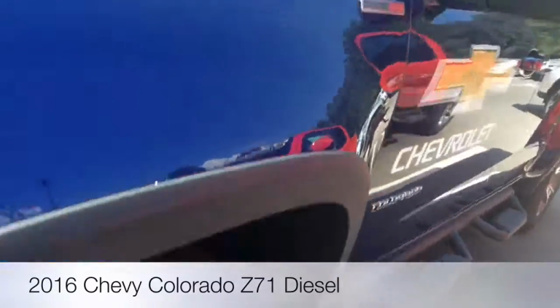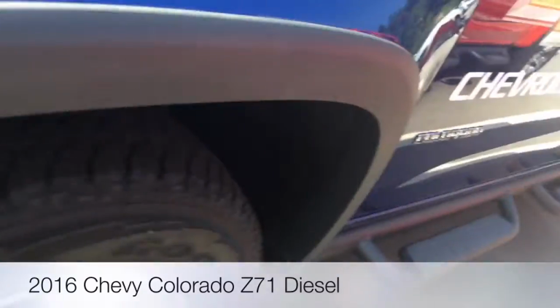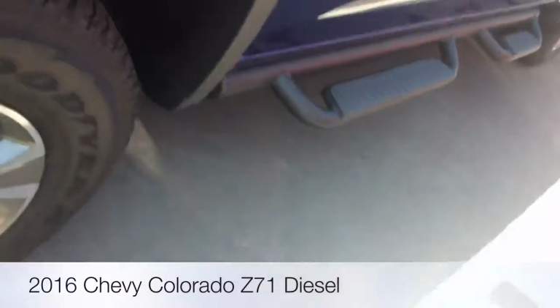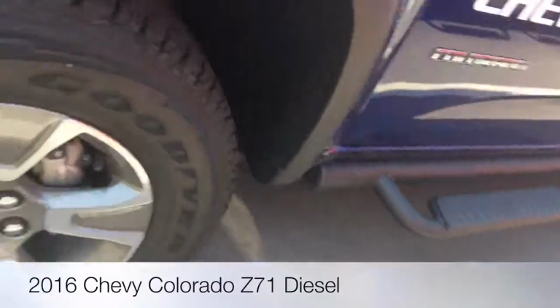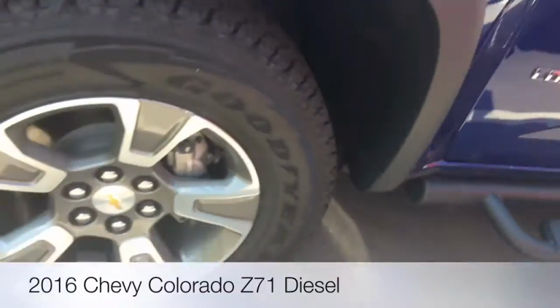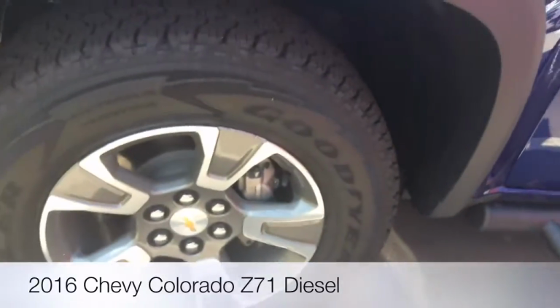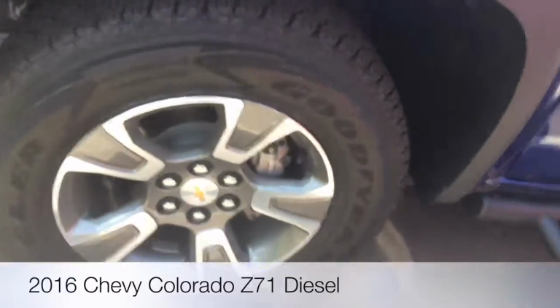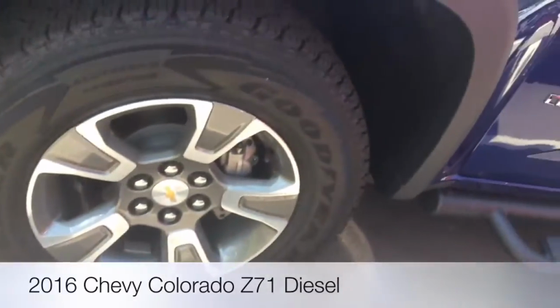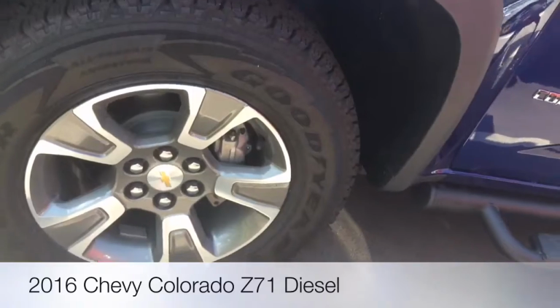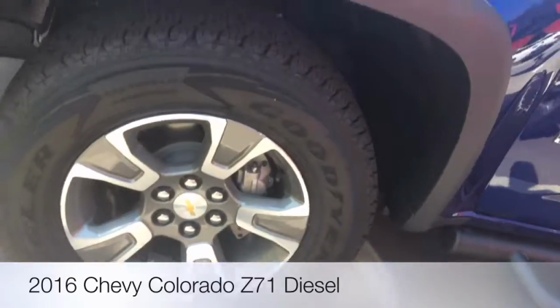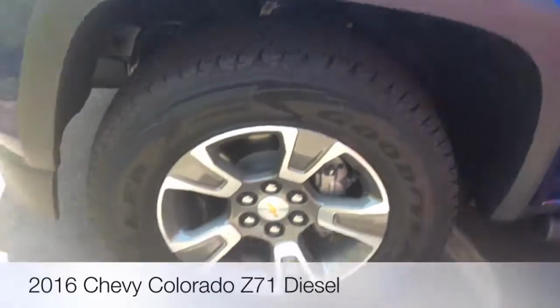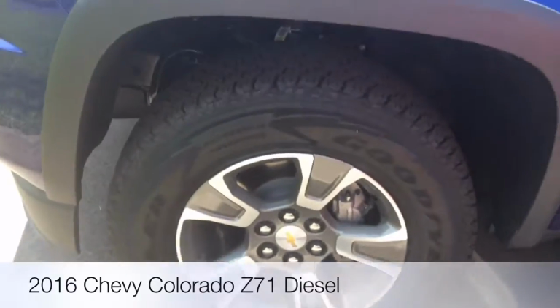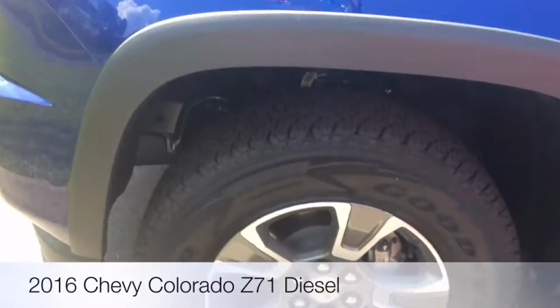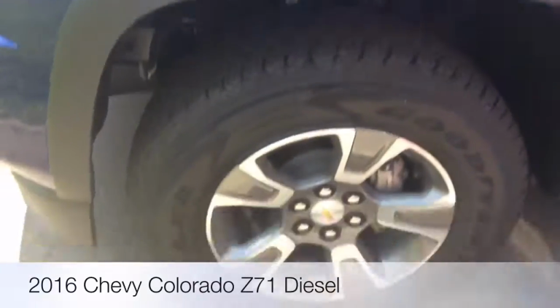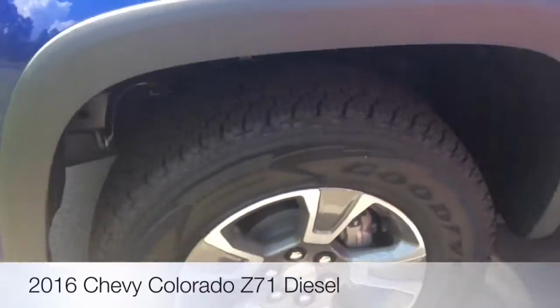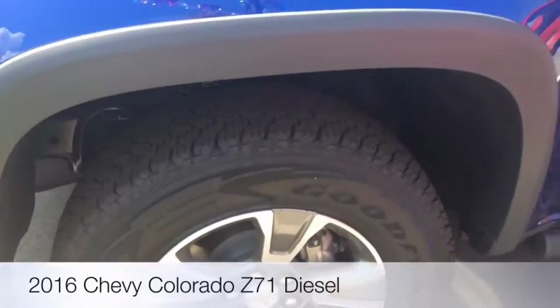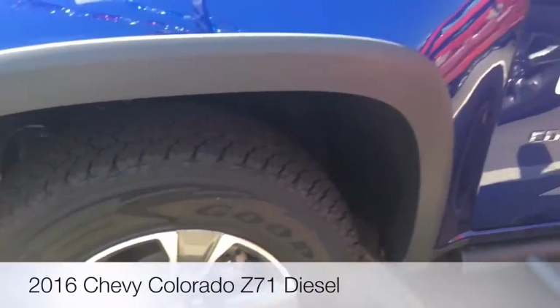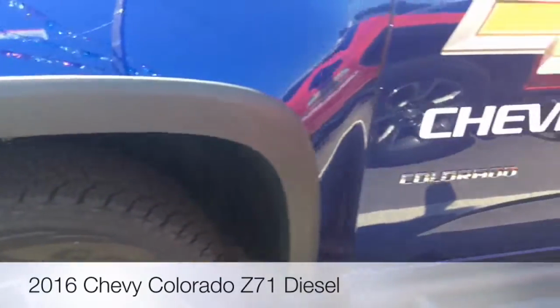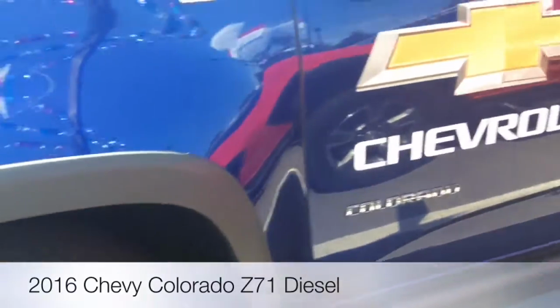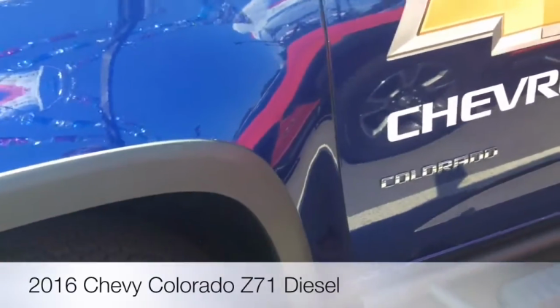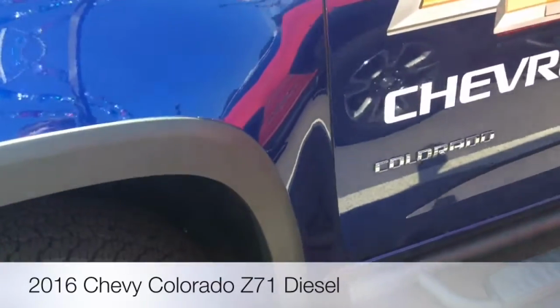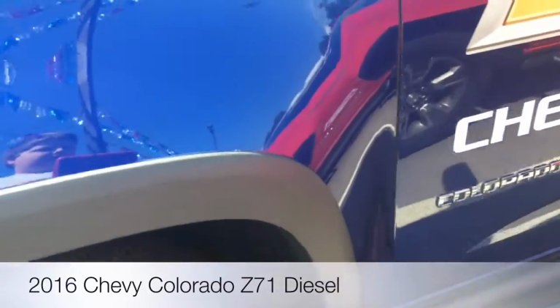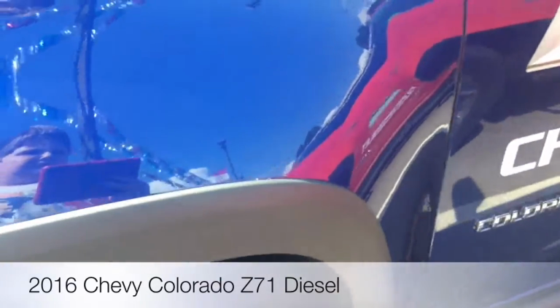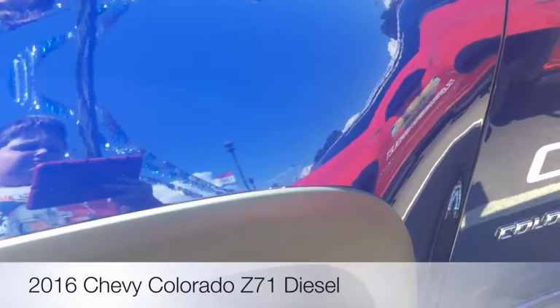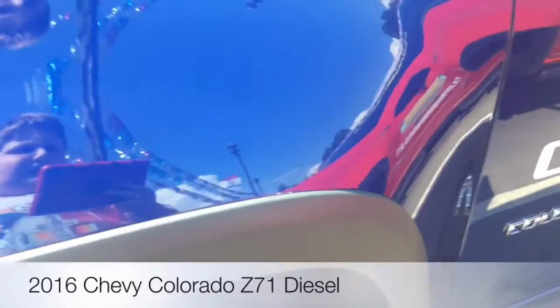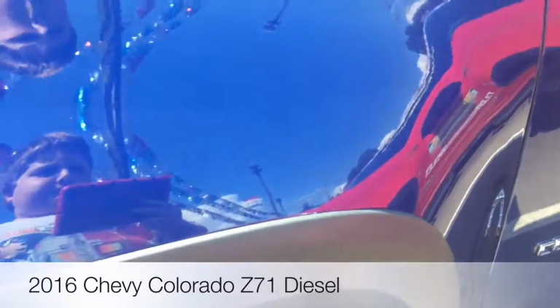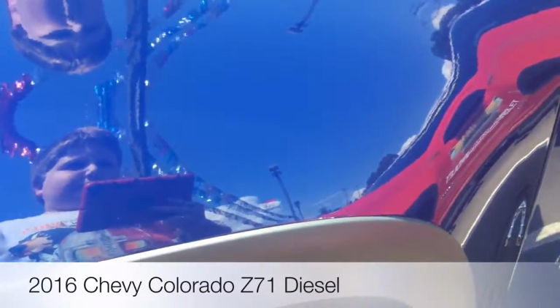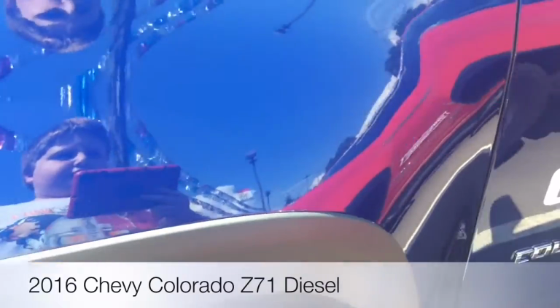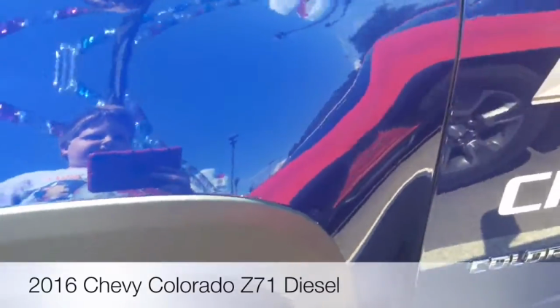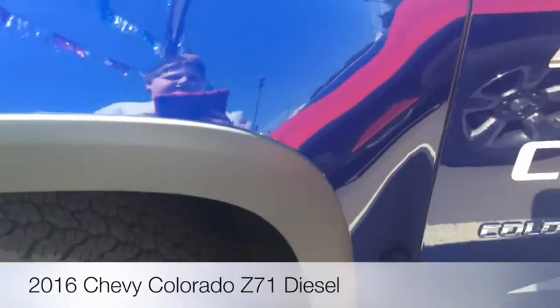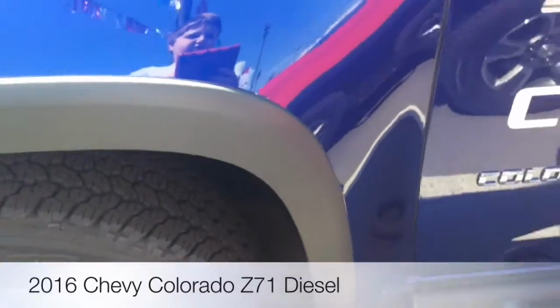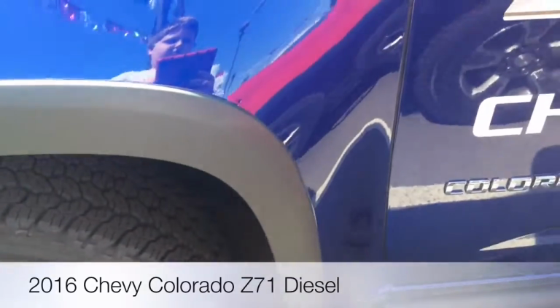This is rolling on some Goodyear Wrangler All-Terrain Adventure all-season tires. Our 2004 Ford F-150 is actually rolling on some Goodyear Wrangler ATSs.